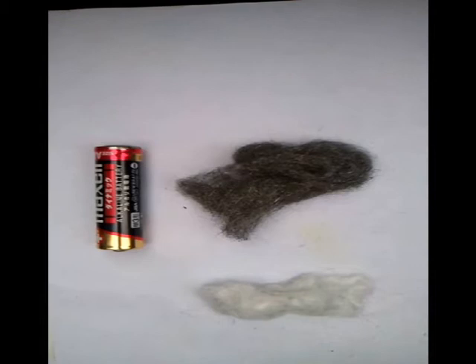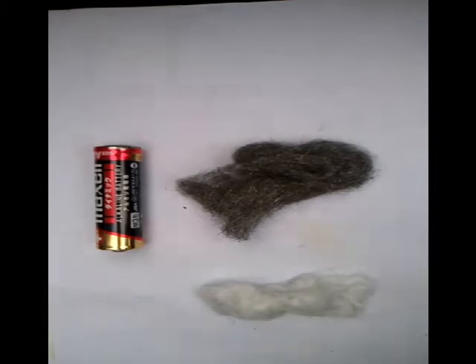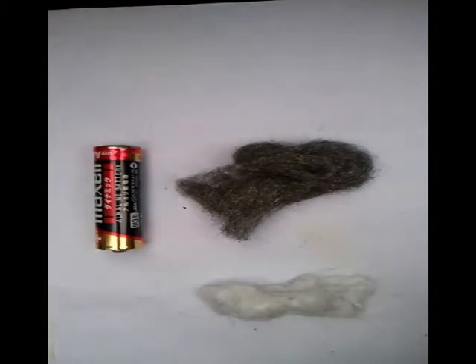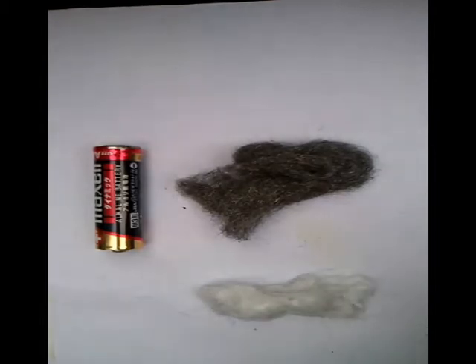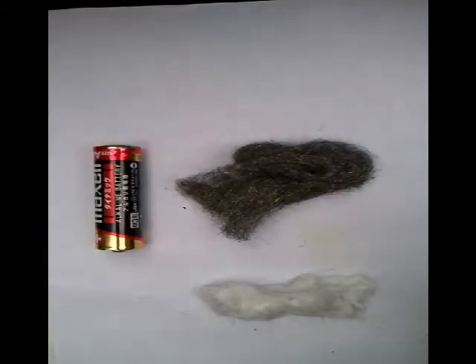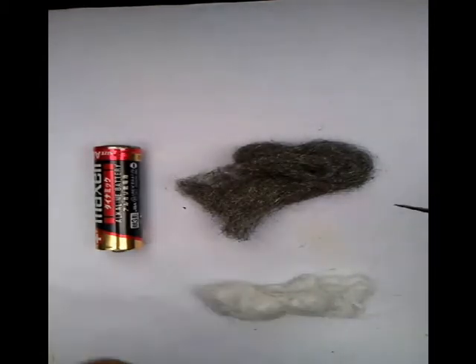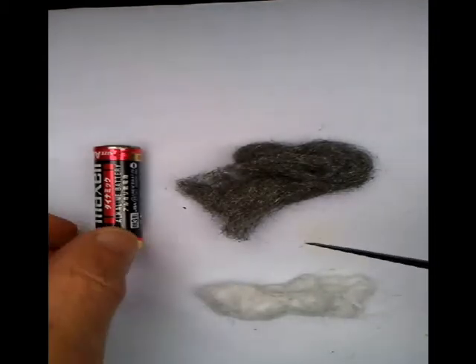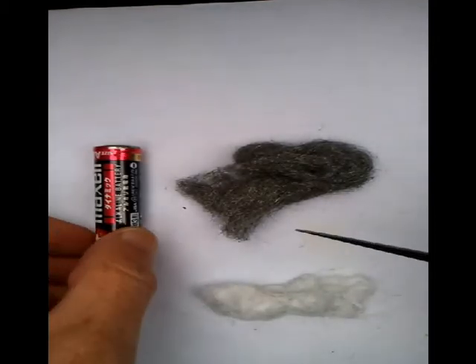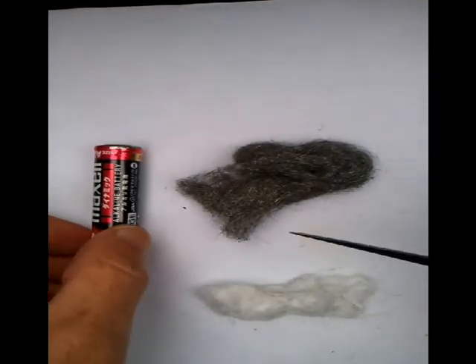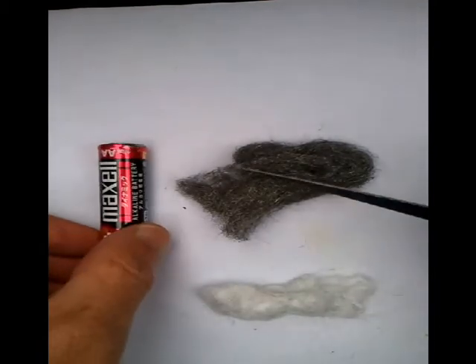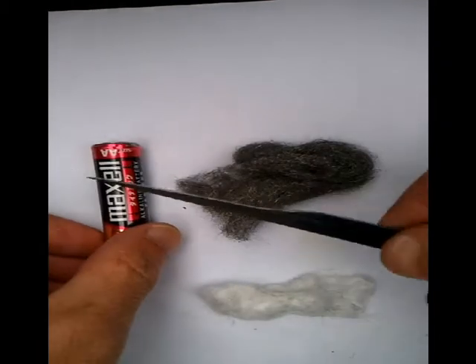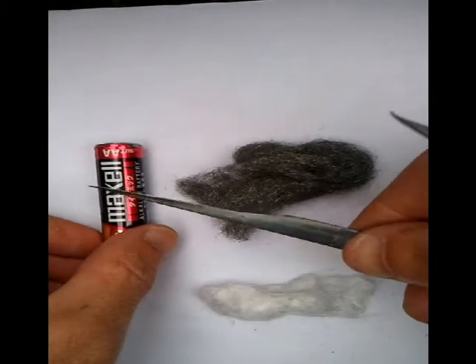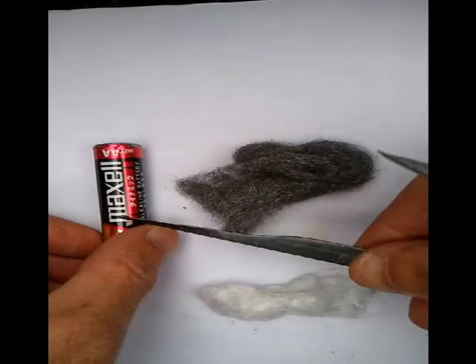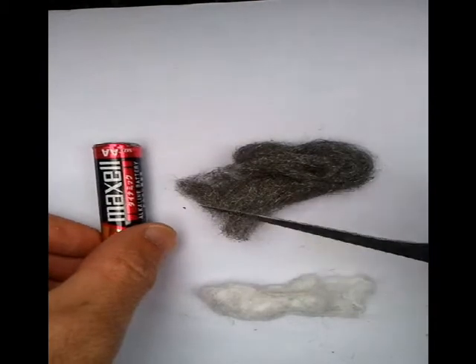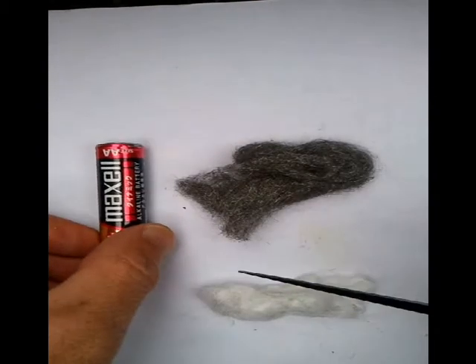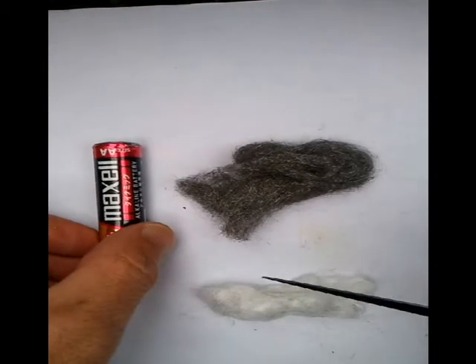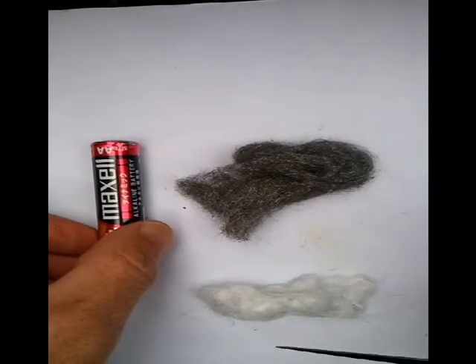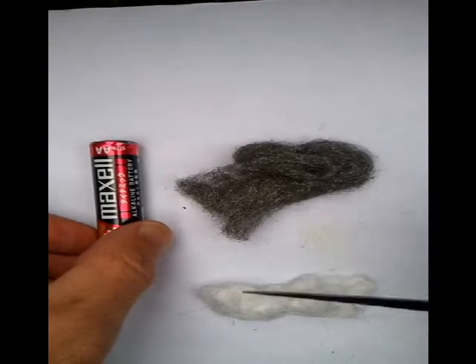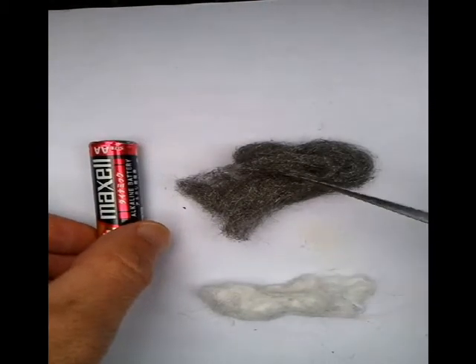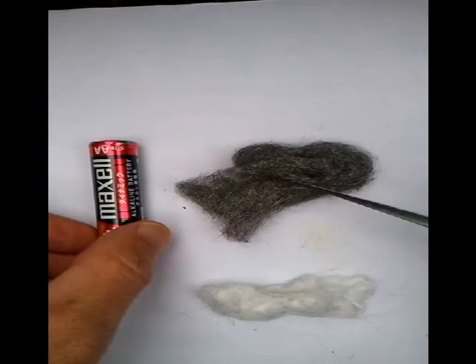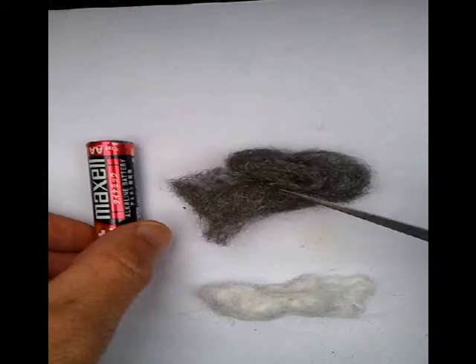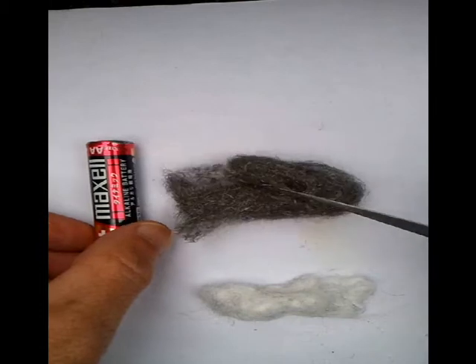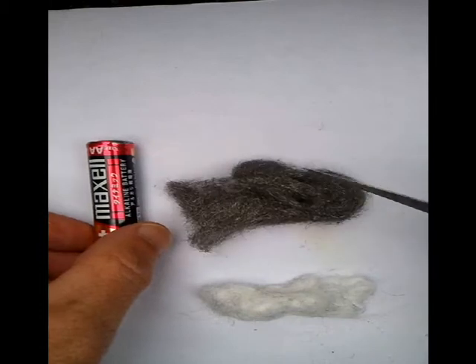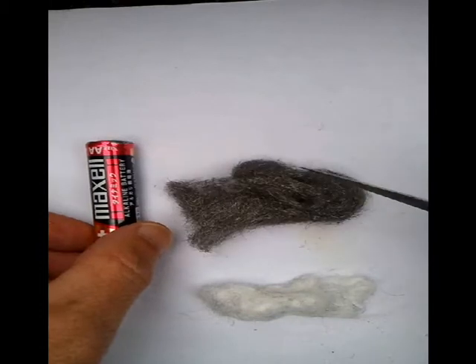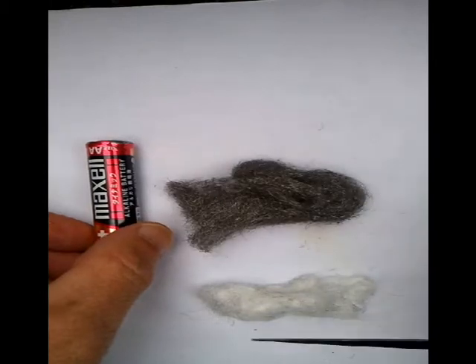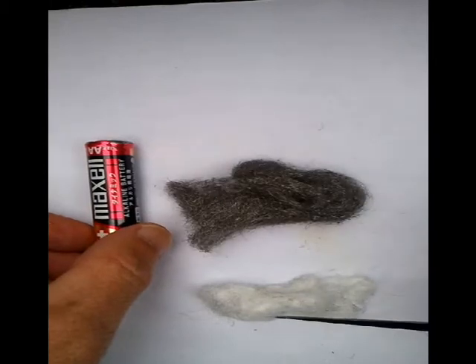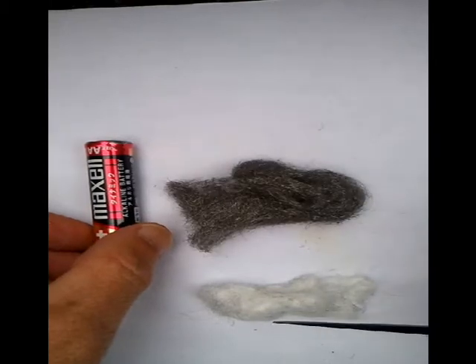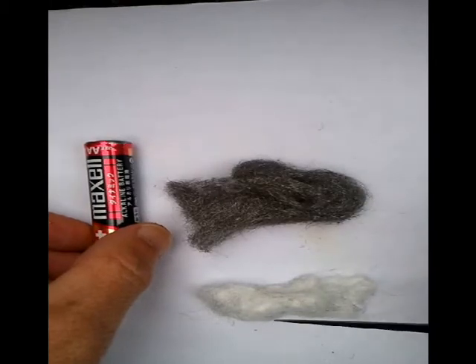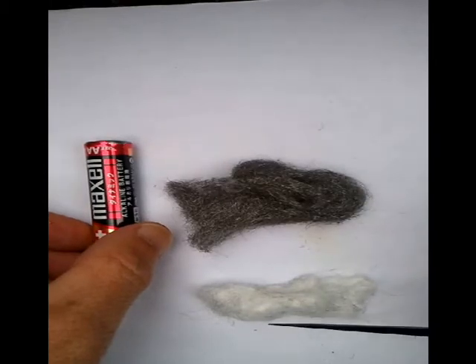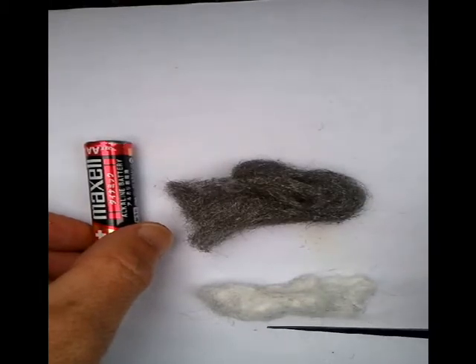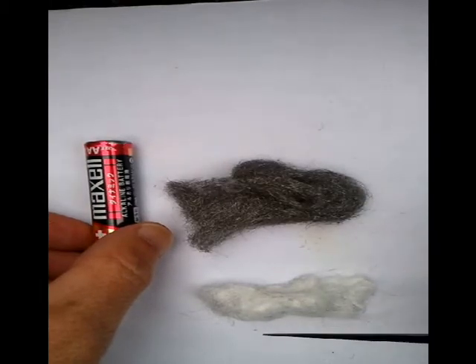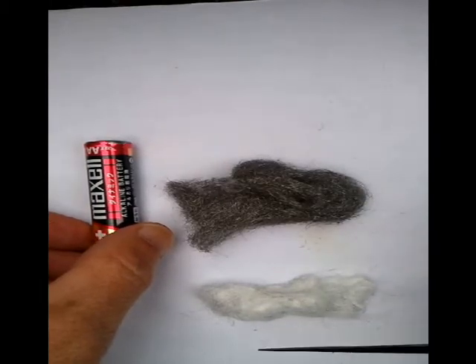What we are going to look at today is starting a survival fire using a normal AA battery, some steel wool and some Vaseline cotton wool.